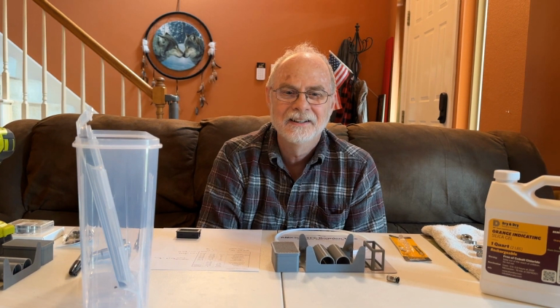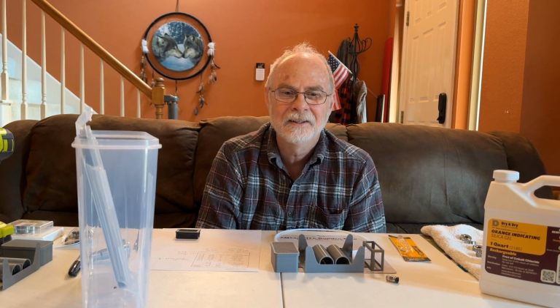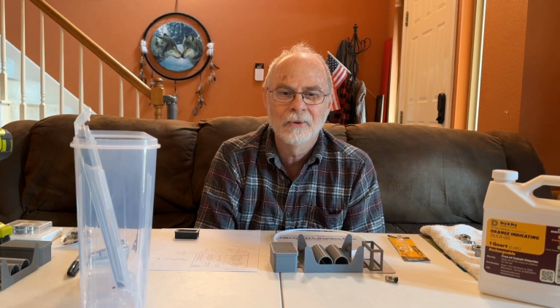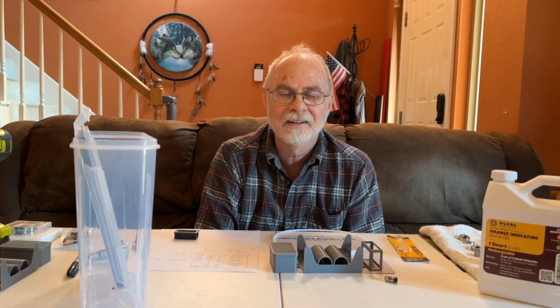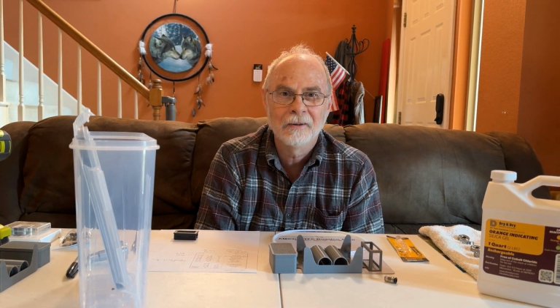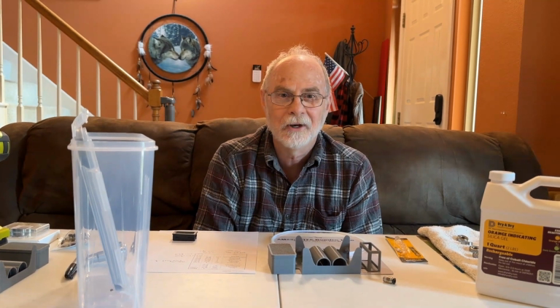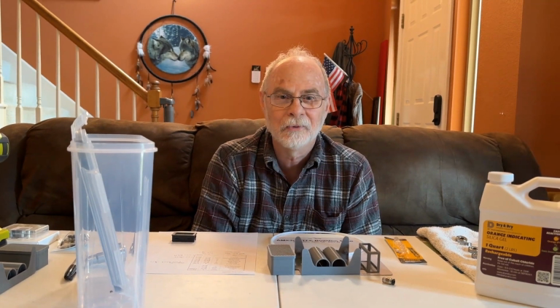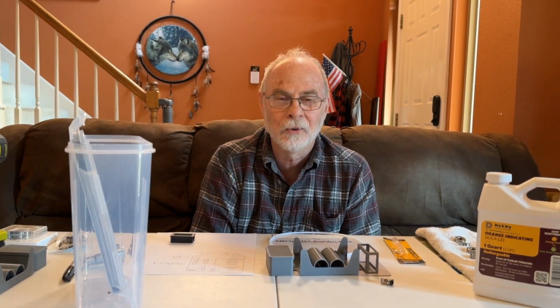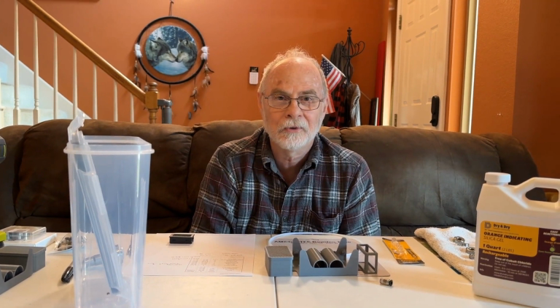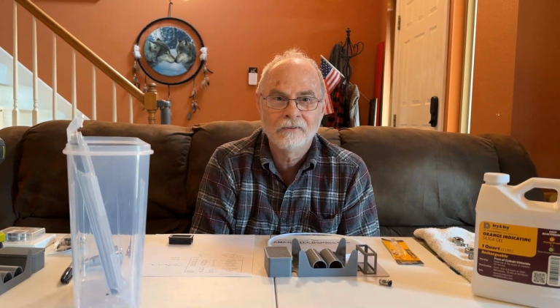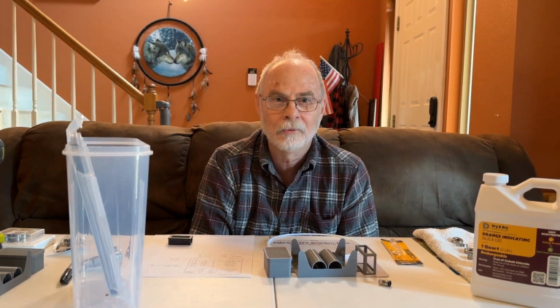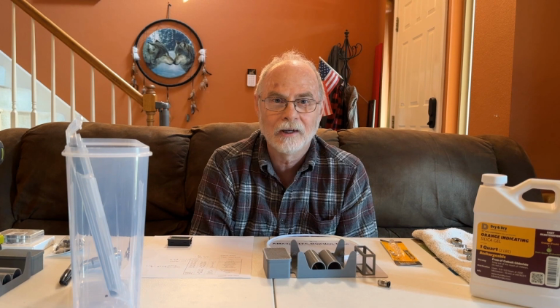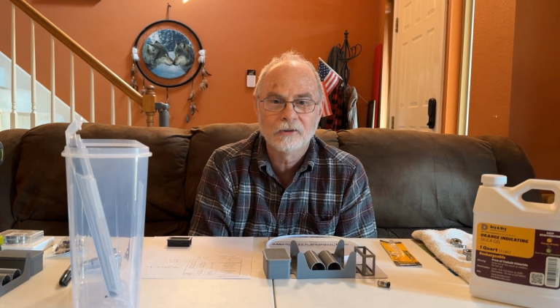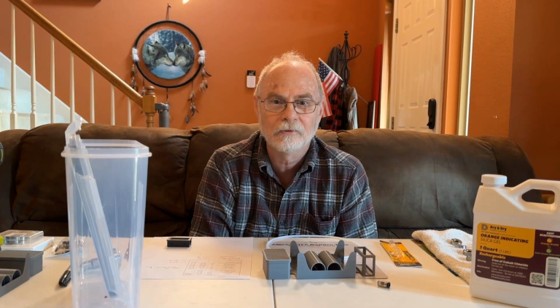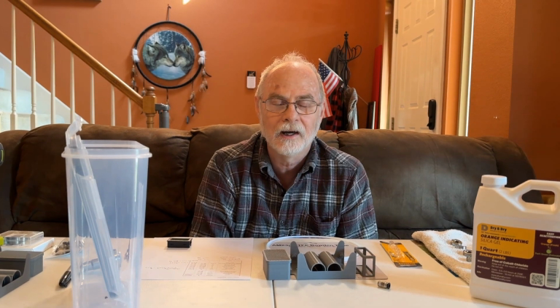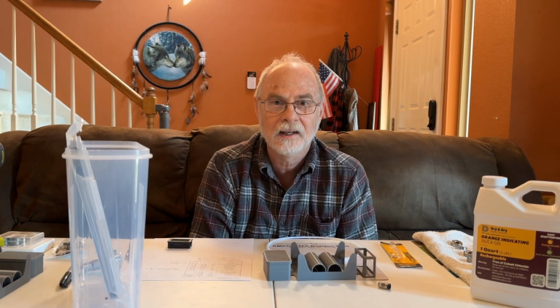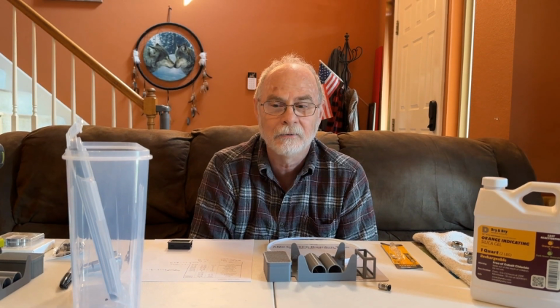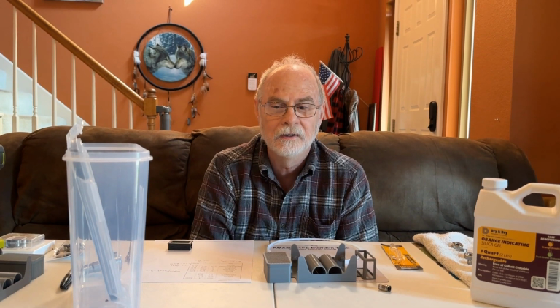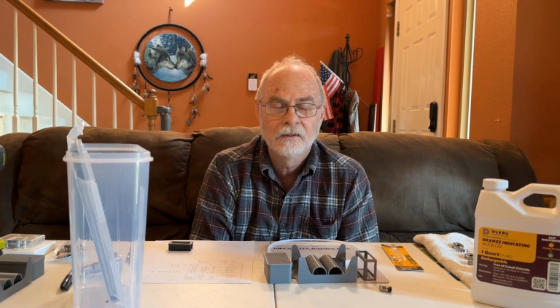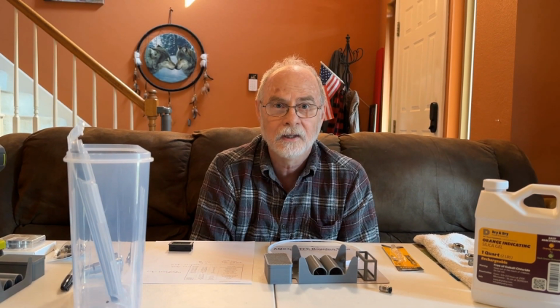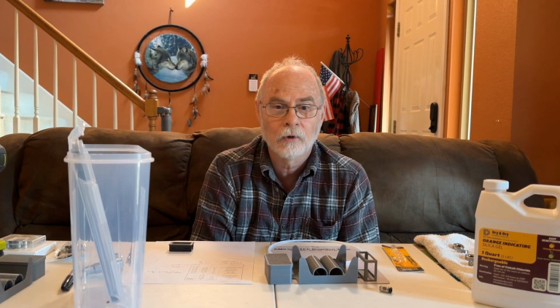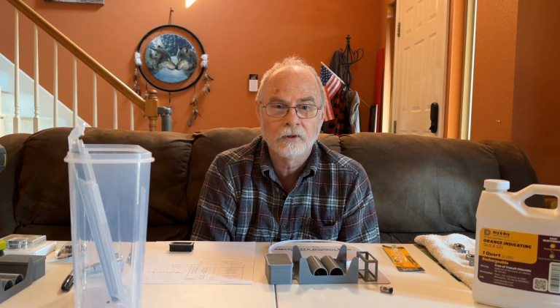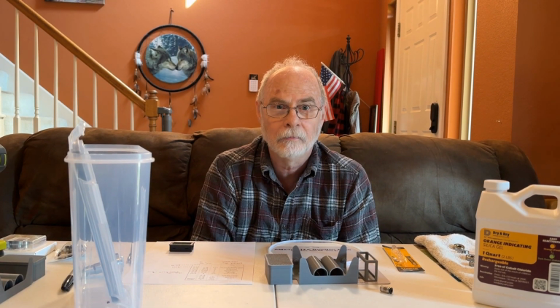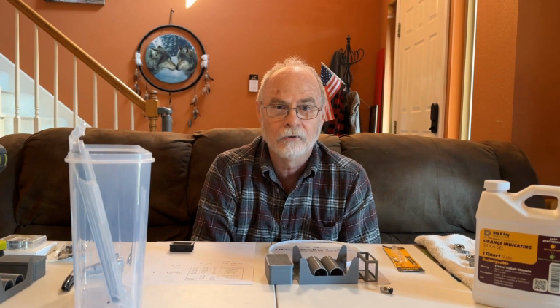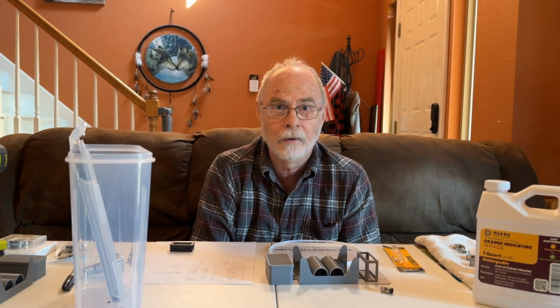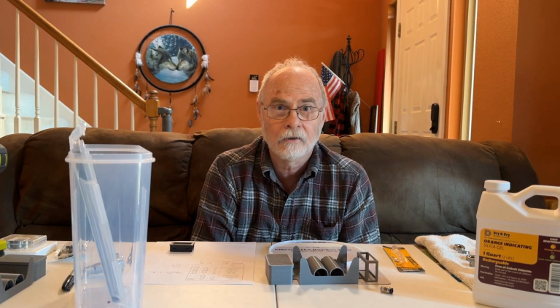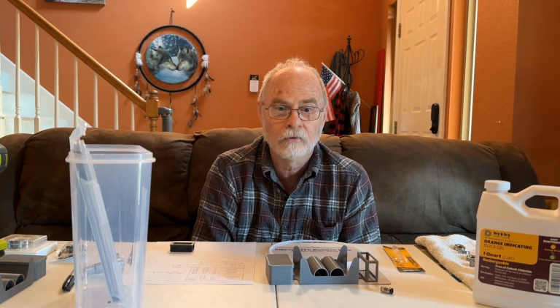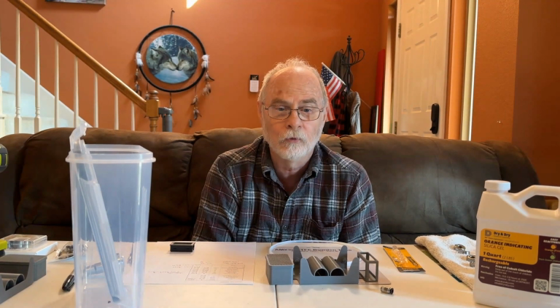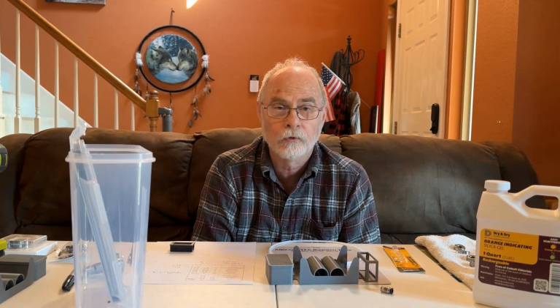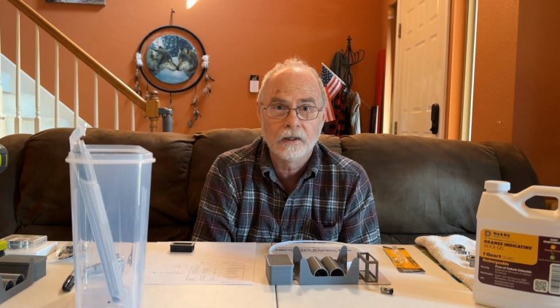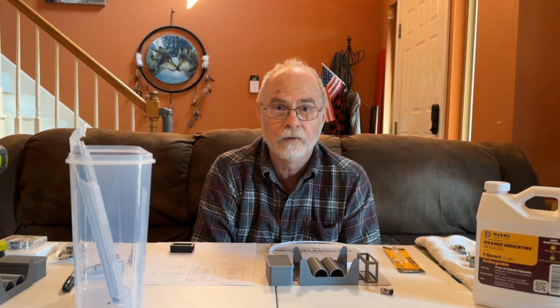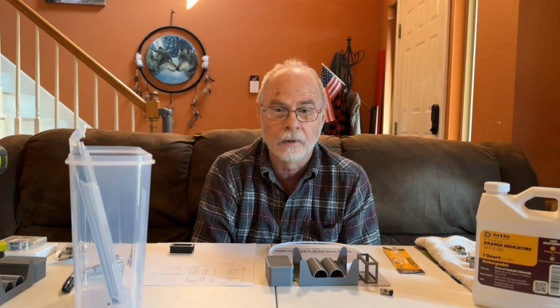Good morning, I'm Greg with the Oily Crafter. My wife Judy is behind the camera. Today we're going to talk about dry boxes for 3D filament.